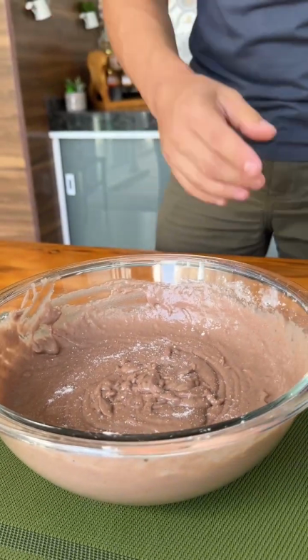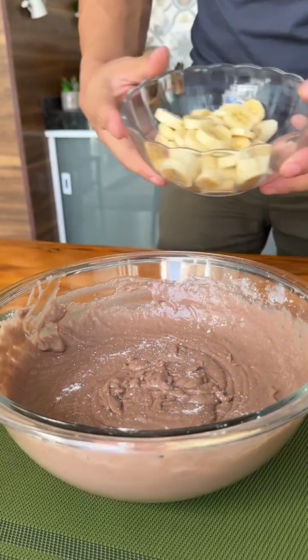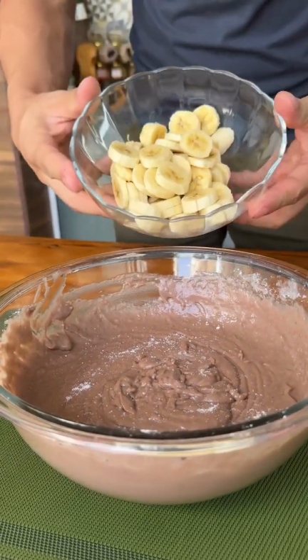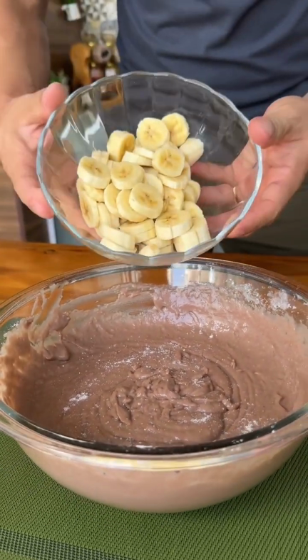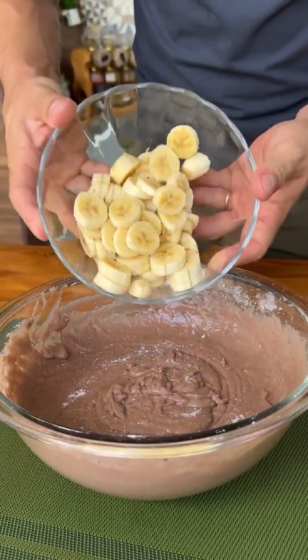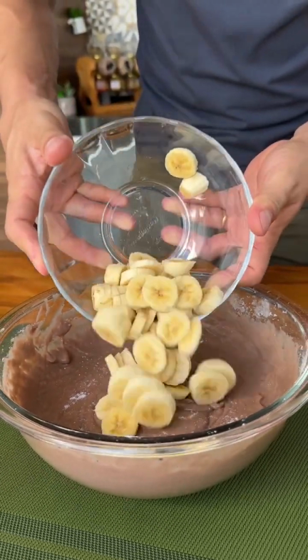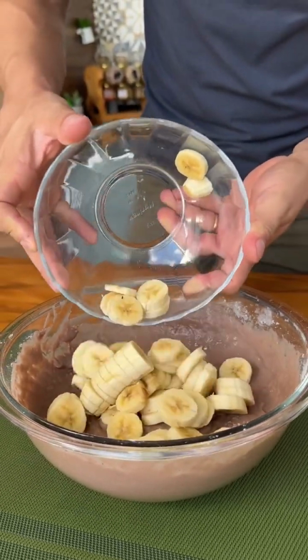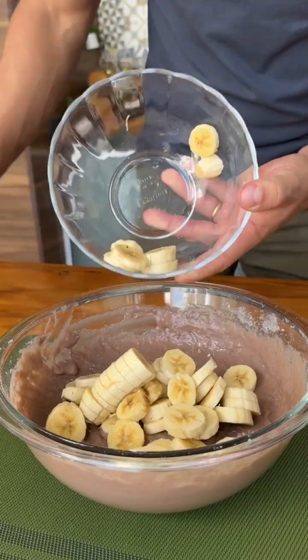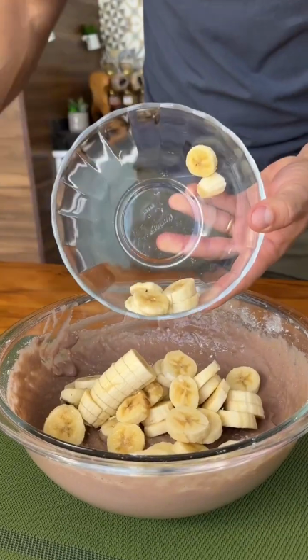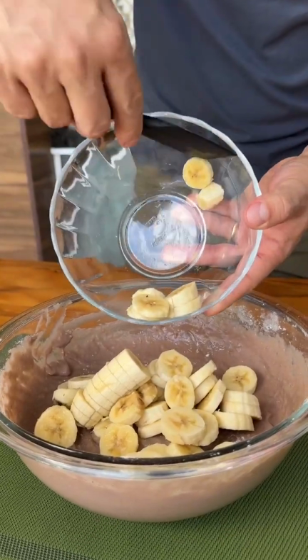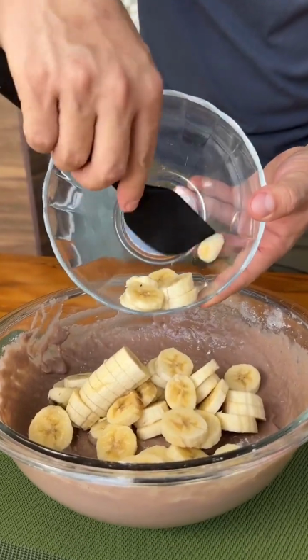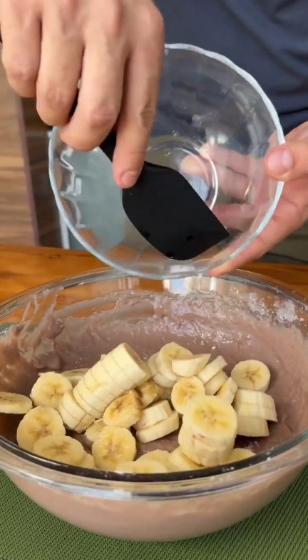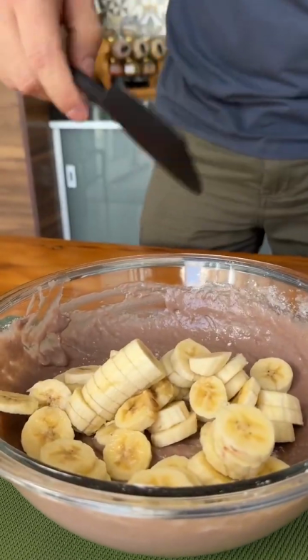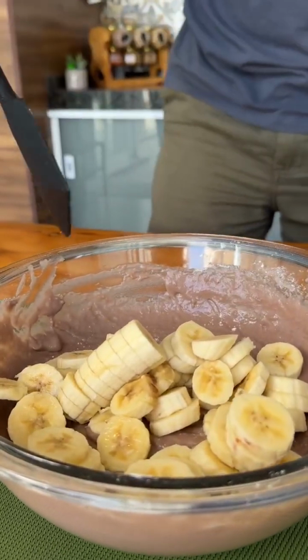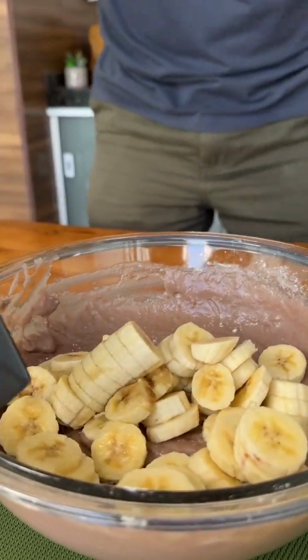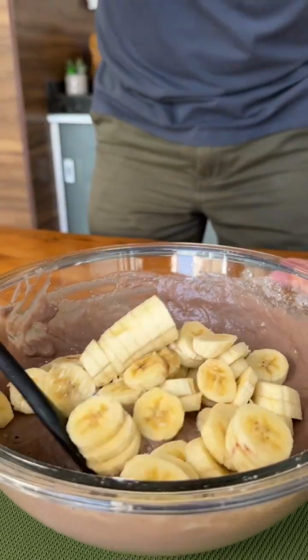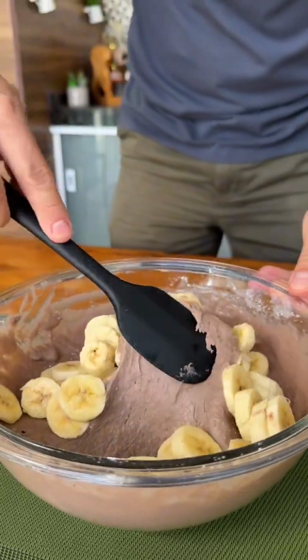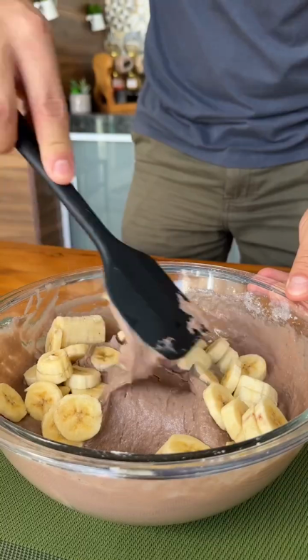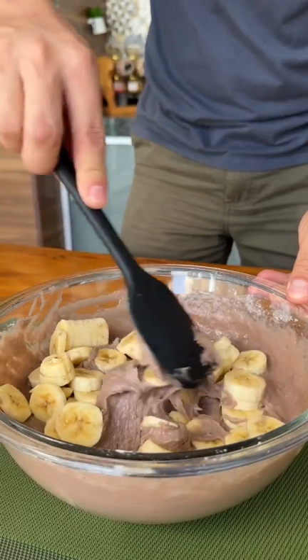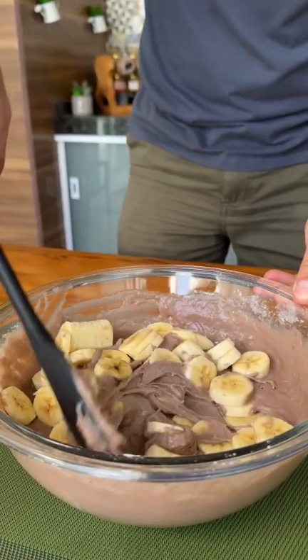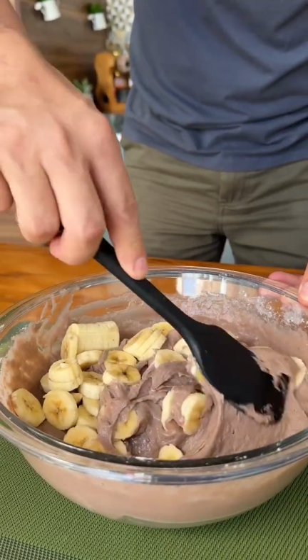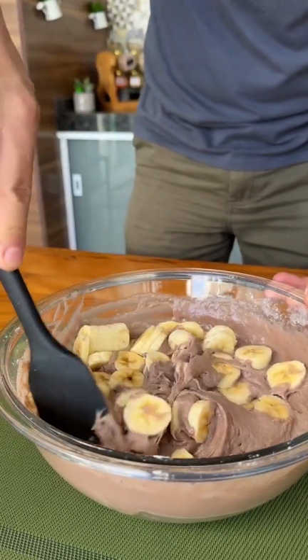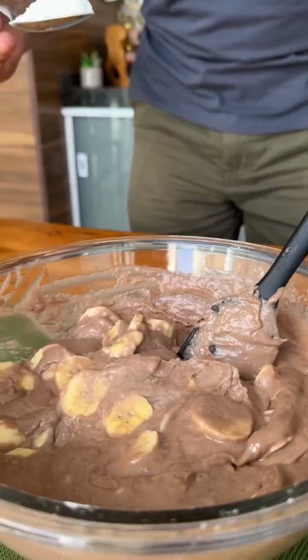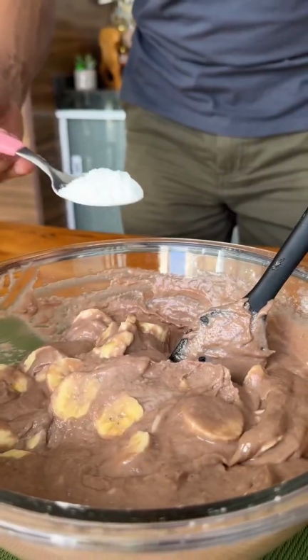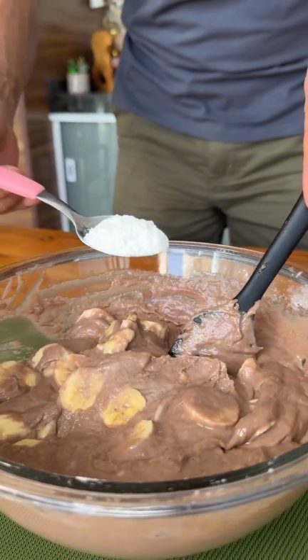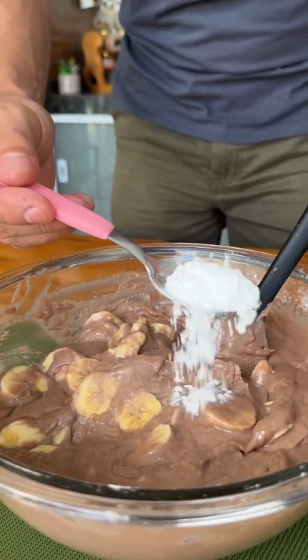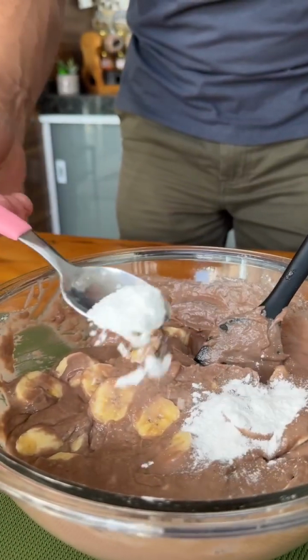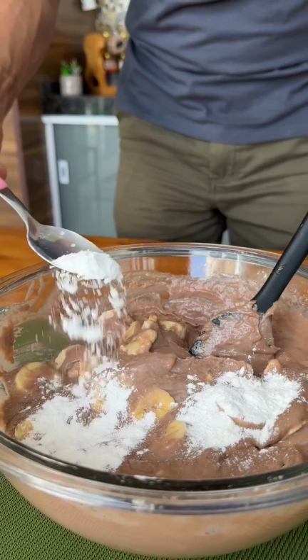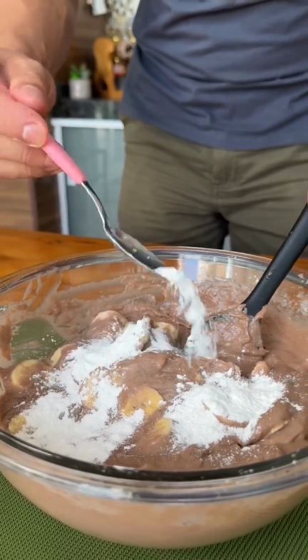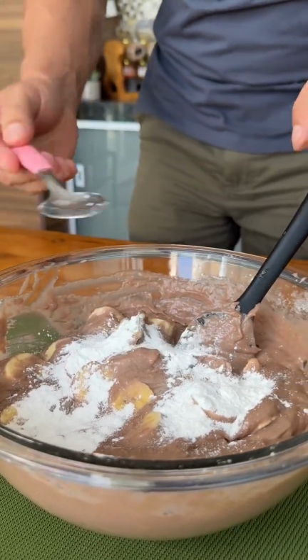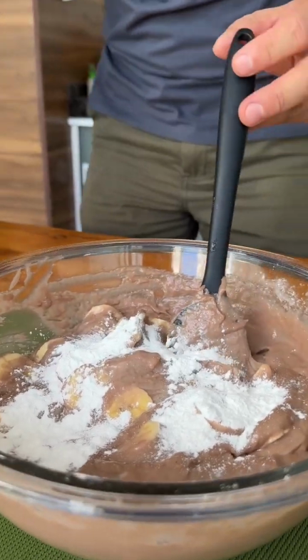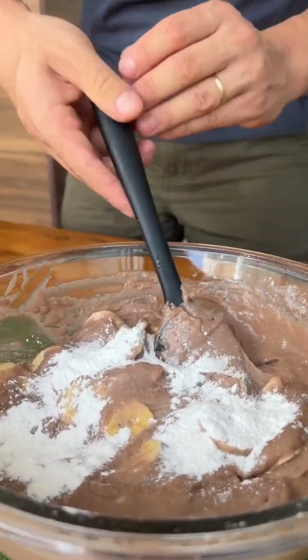And now I'm going to add the bananas that I reserved when I removed the skin to make our dough. I chopped the bananas into slices and I'm adding them here so they stay whole in our cake. Look how delicious! And finally we will add a tablespoon of baking powder and mix lightly.